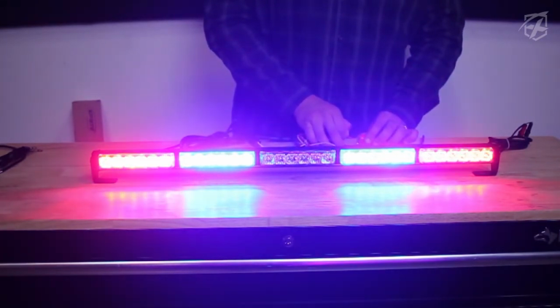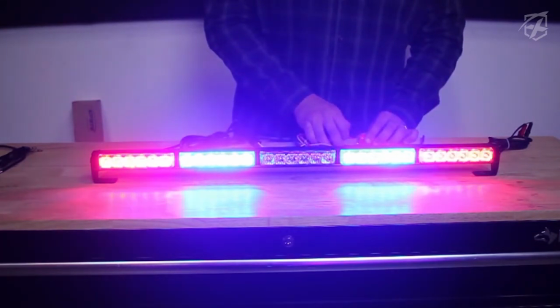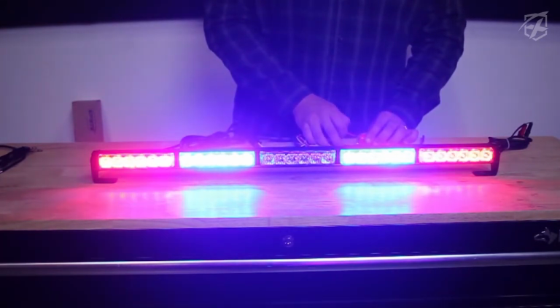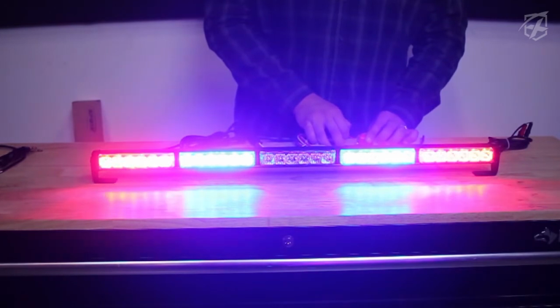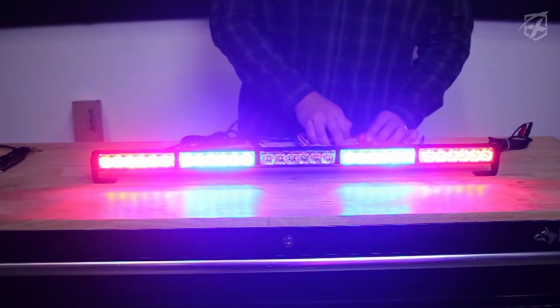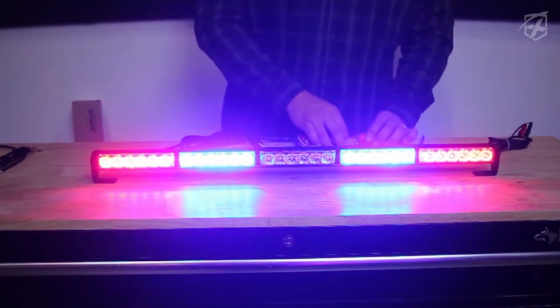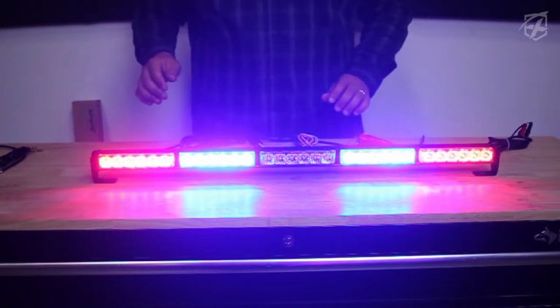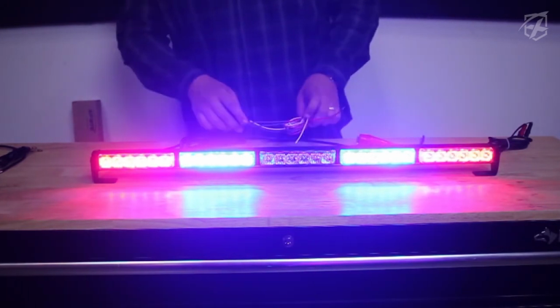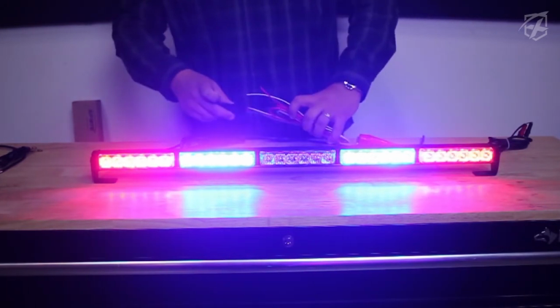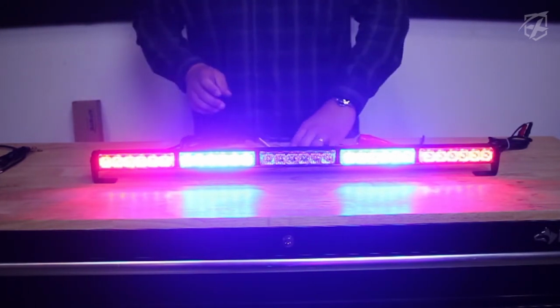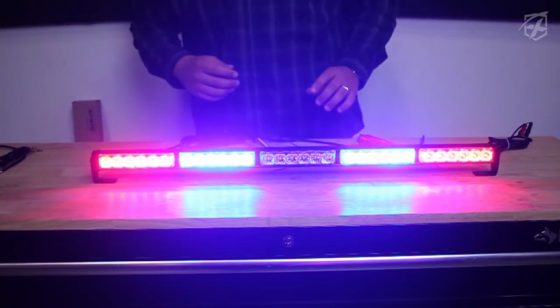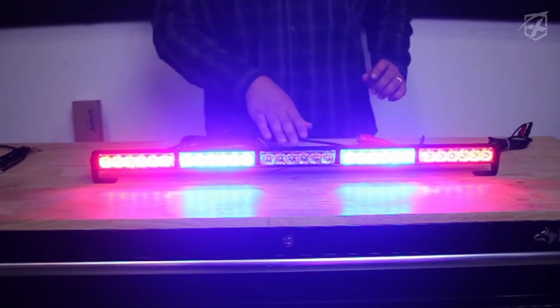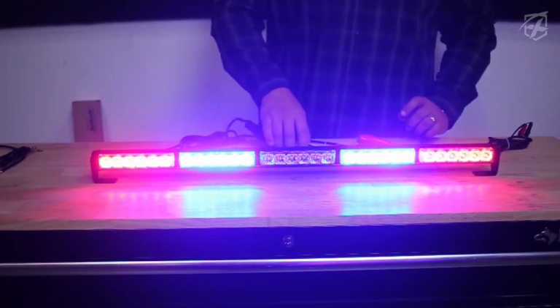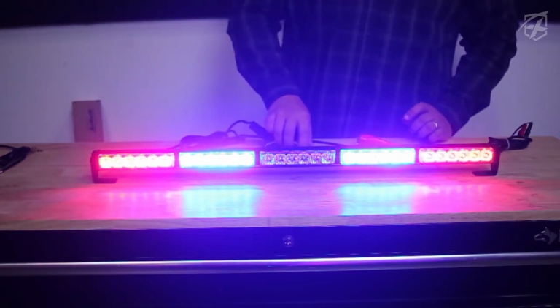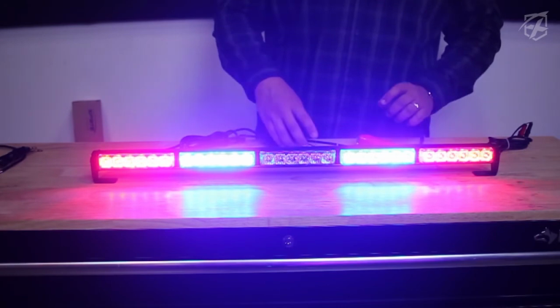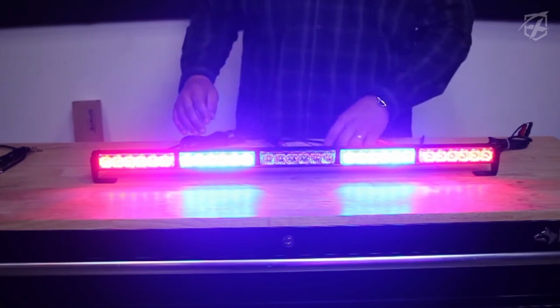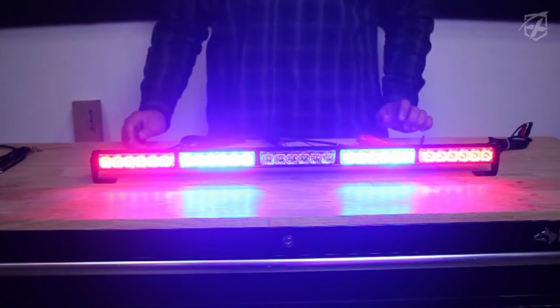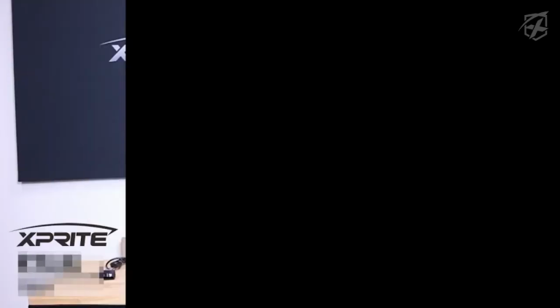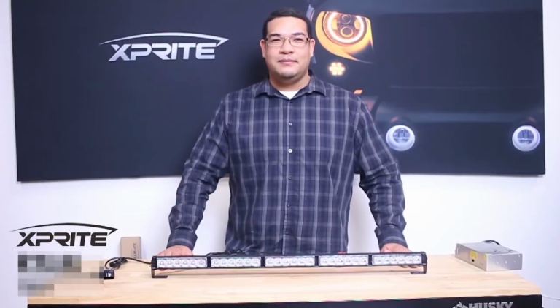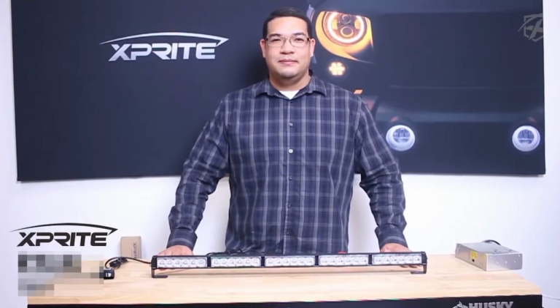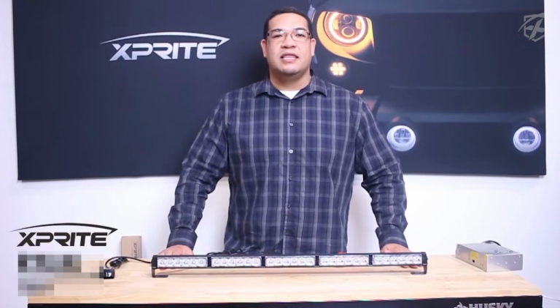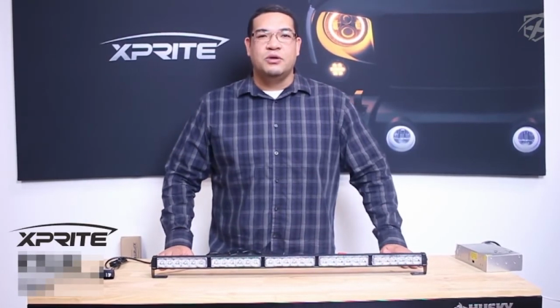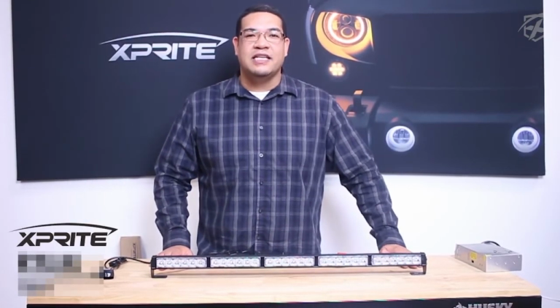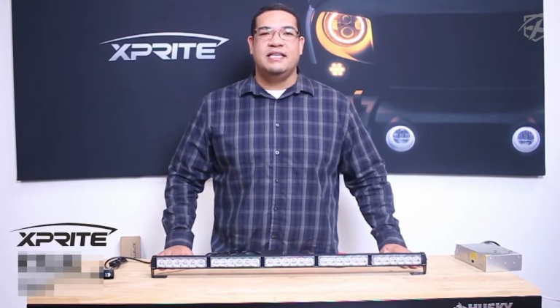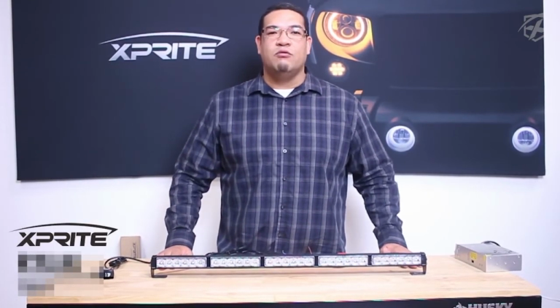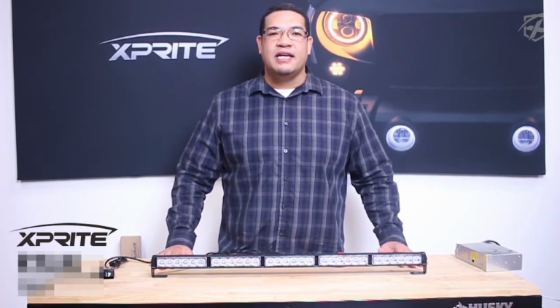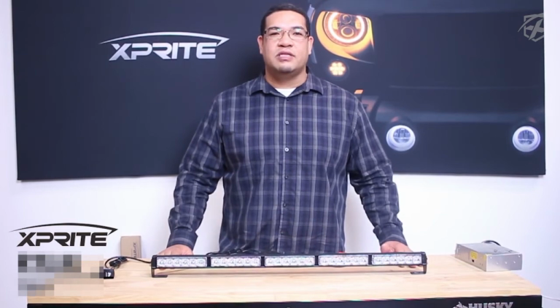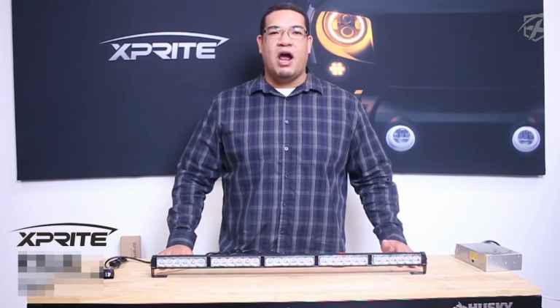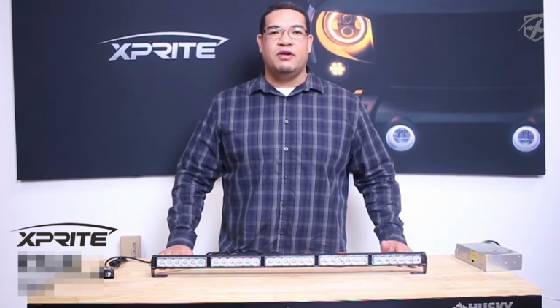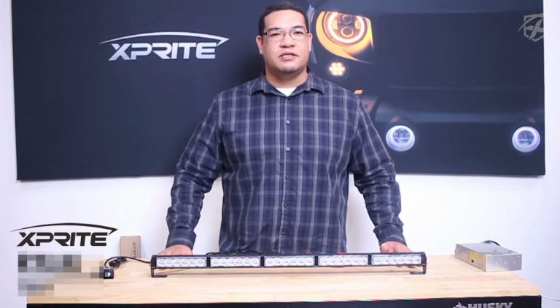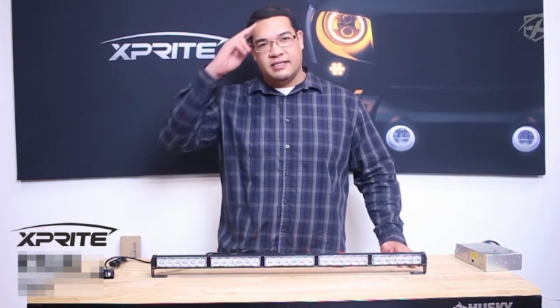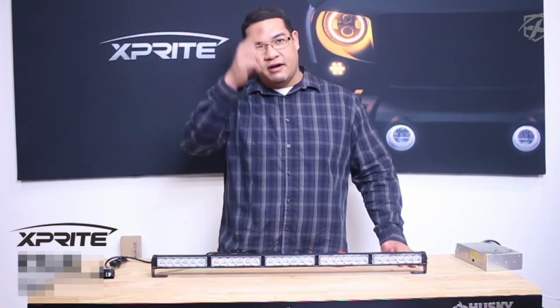Those brake lights are very nice. That's pretty much it for the functionality on the light bar. Thanks for tuning in to X-Pribe TV. We'll see you next time with some more product reviews. This is Ryan signing off.